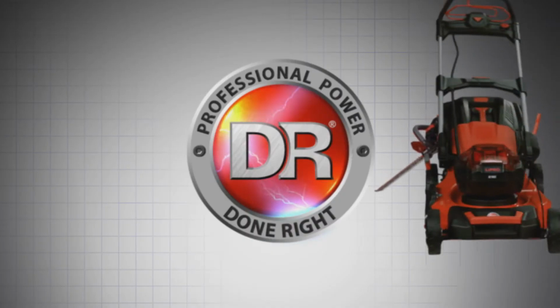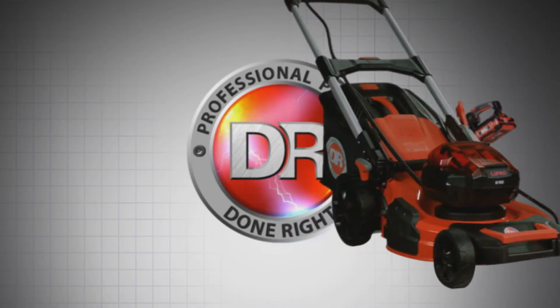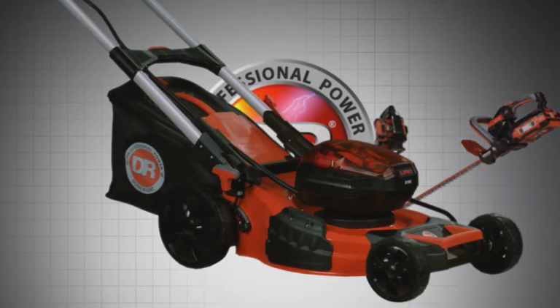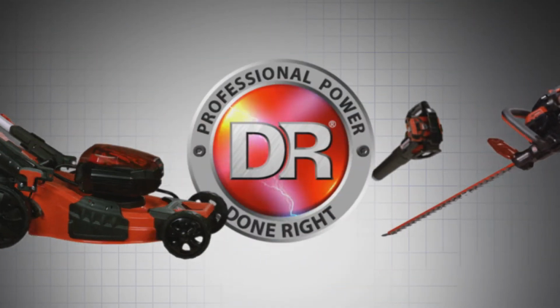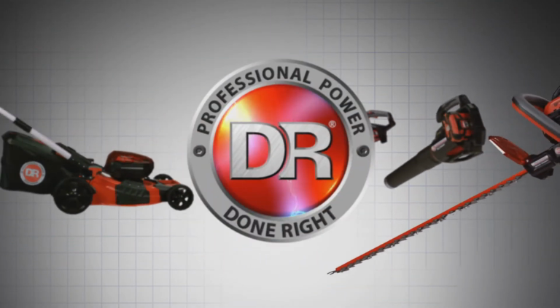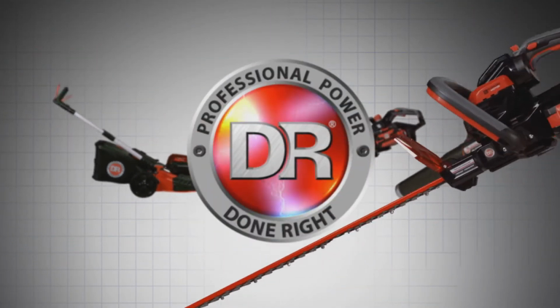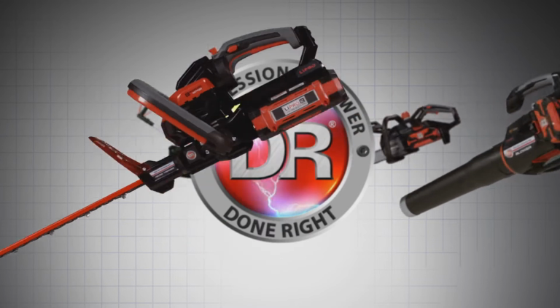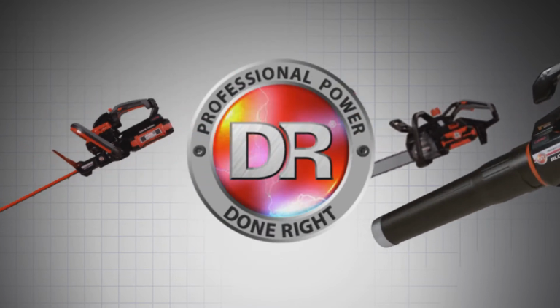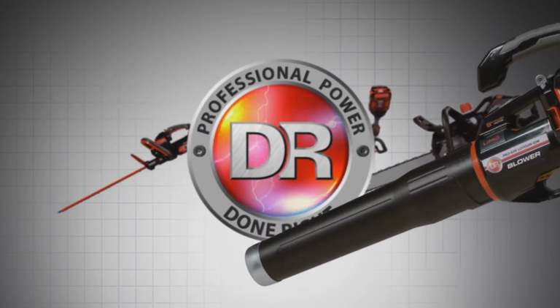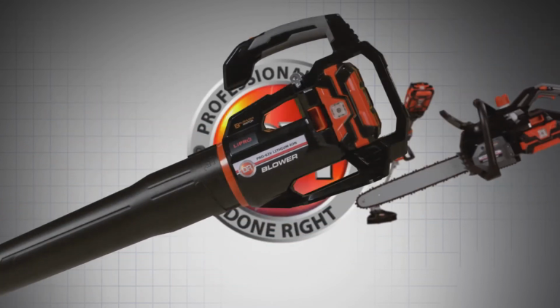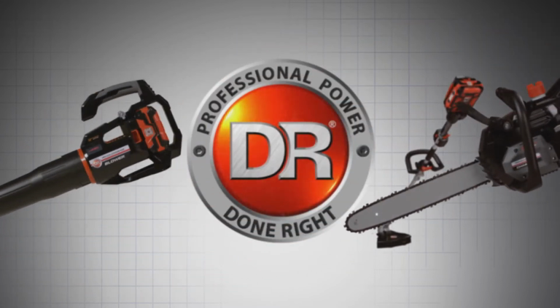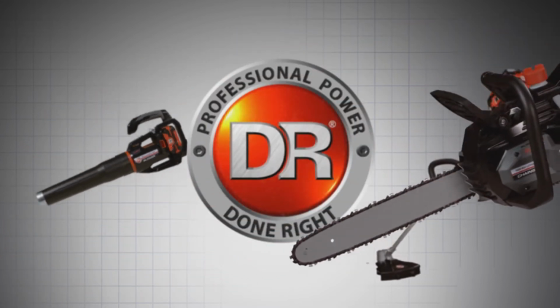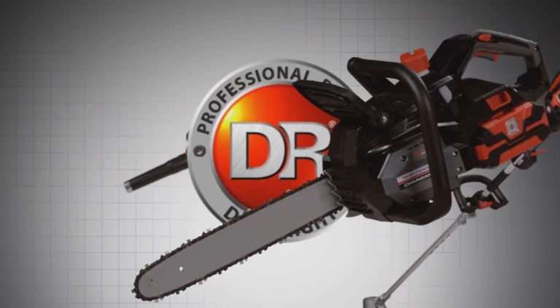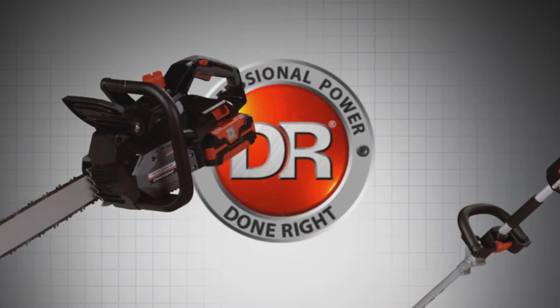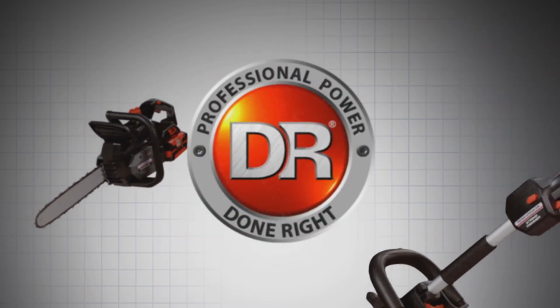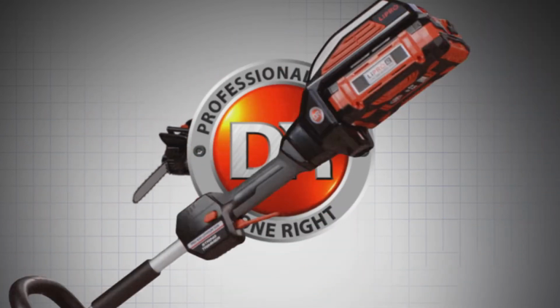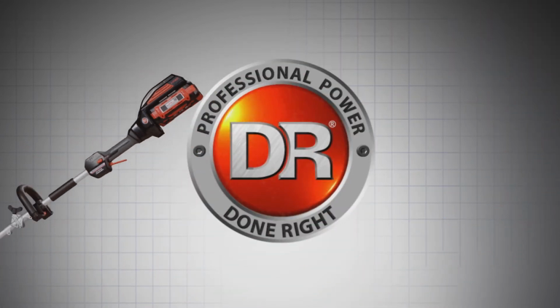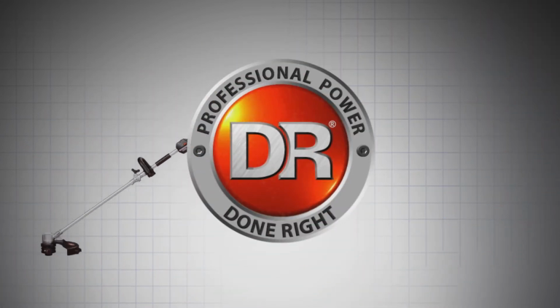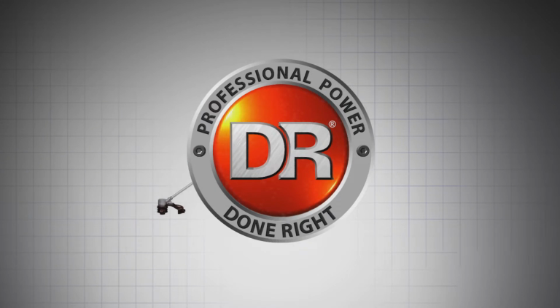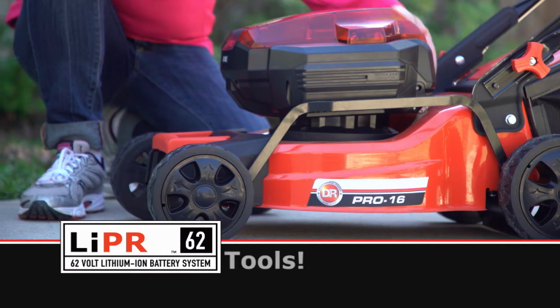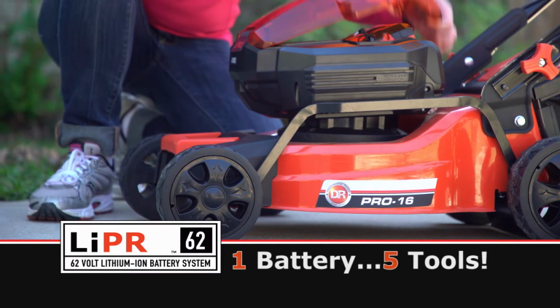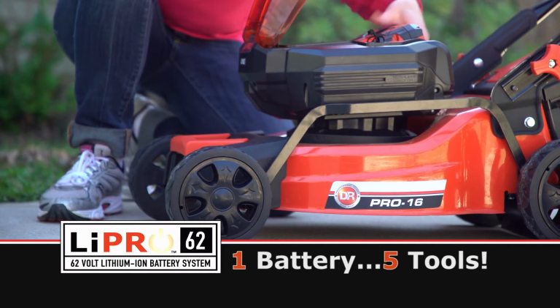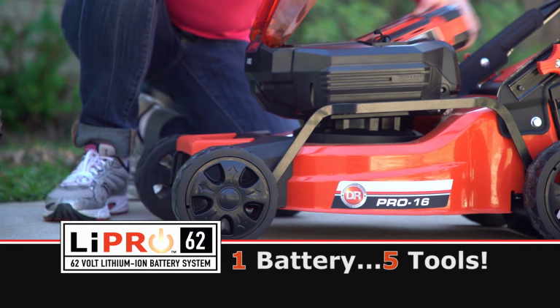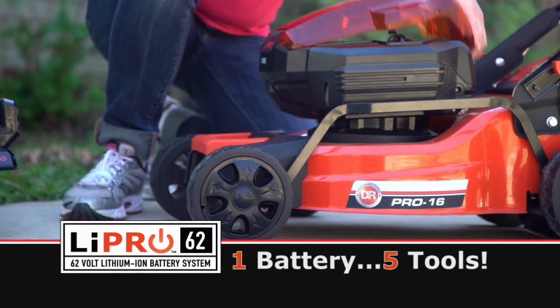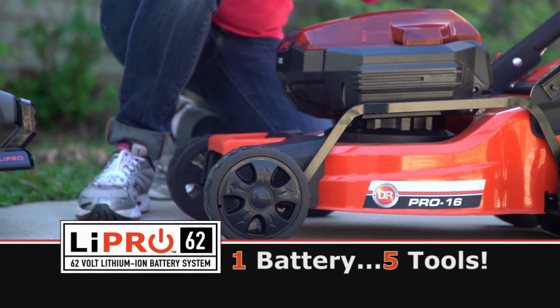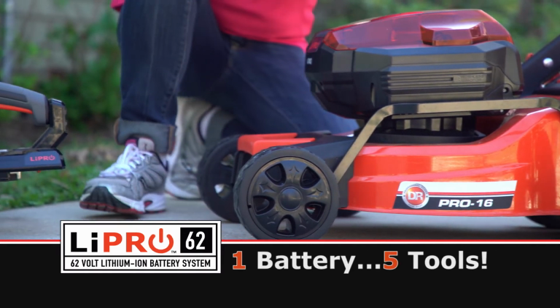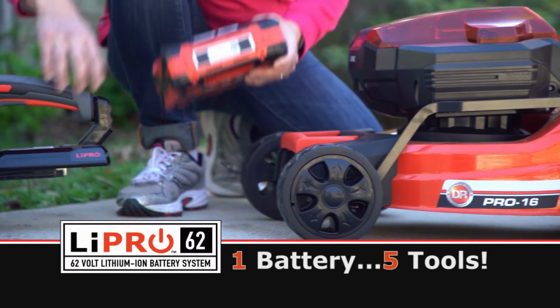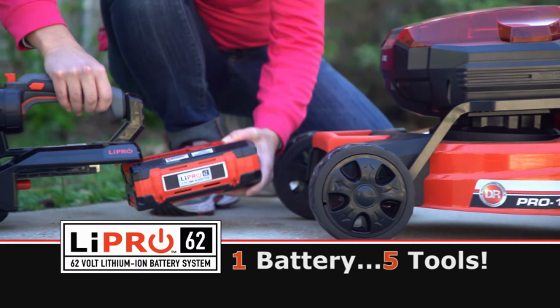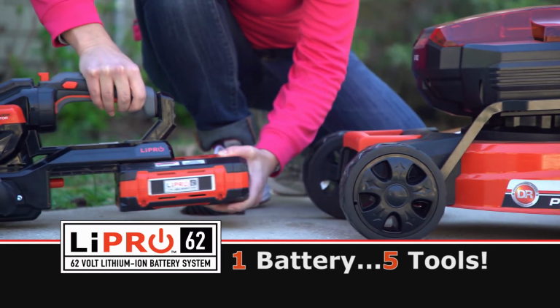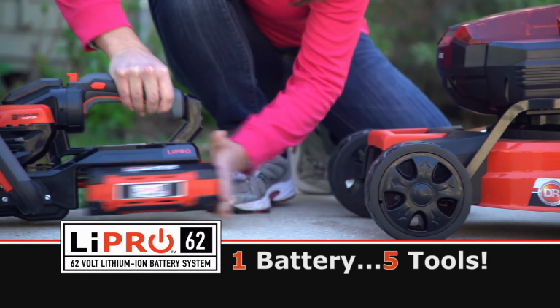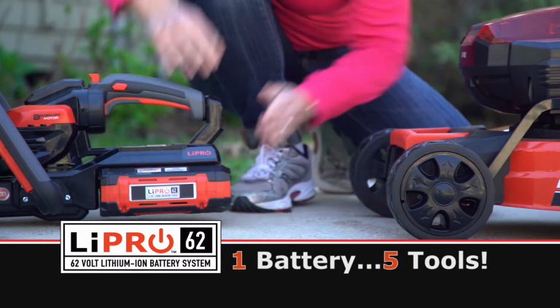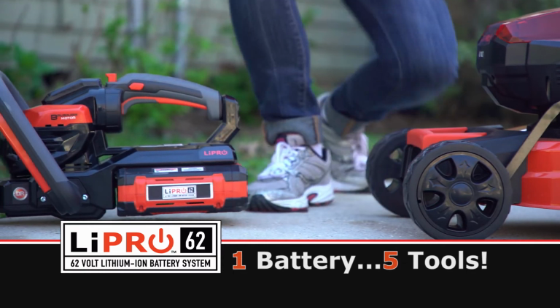The DR Pulse 62-volt pole saw is part of the growing family of Pulse battery-powered equipment. The Pulse lithium-ion batteries are fully interchangeable and can be used with any tool. Batteries are also sold separately.